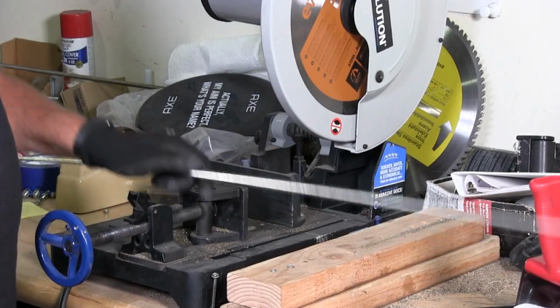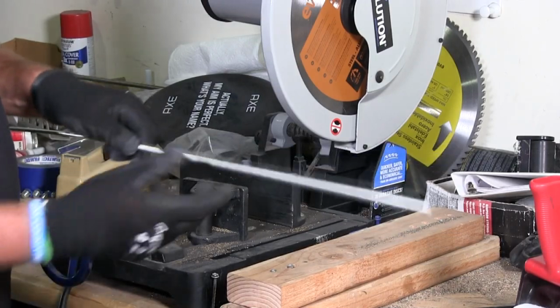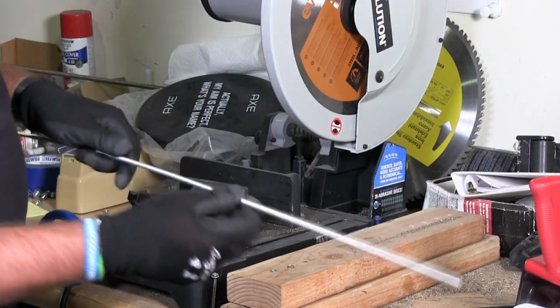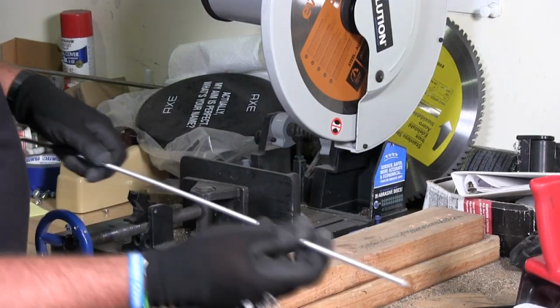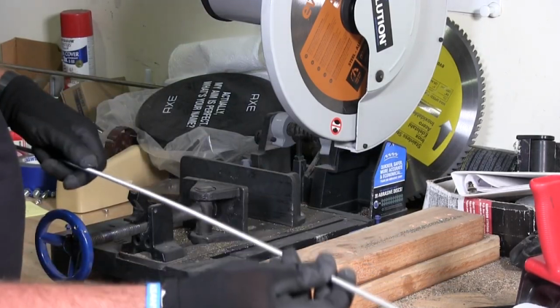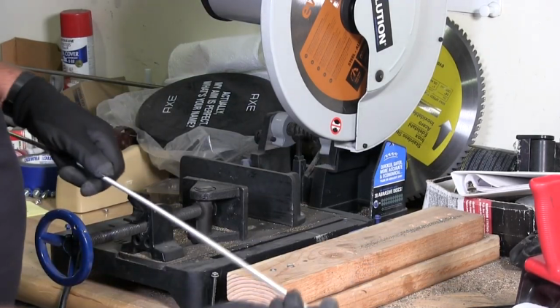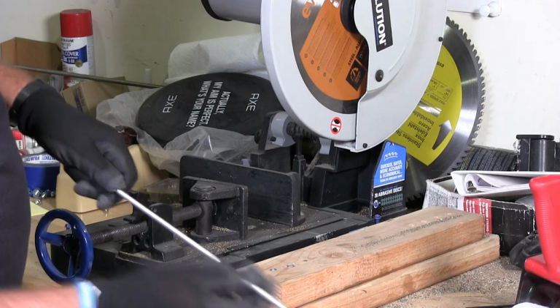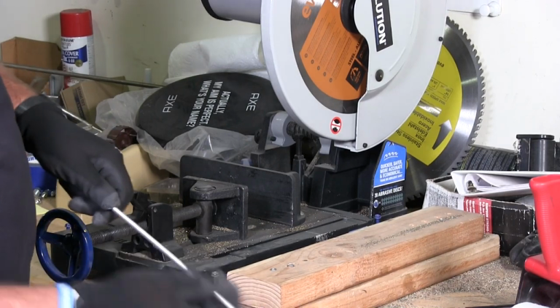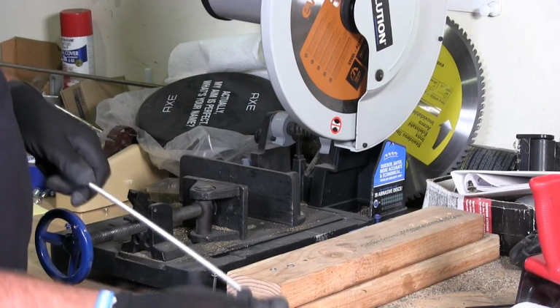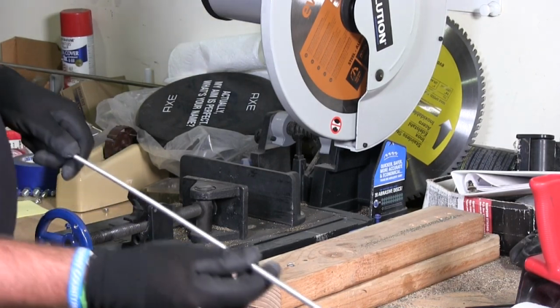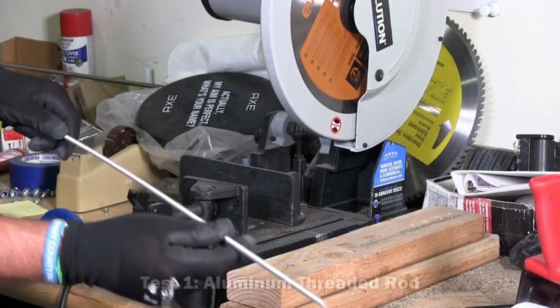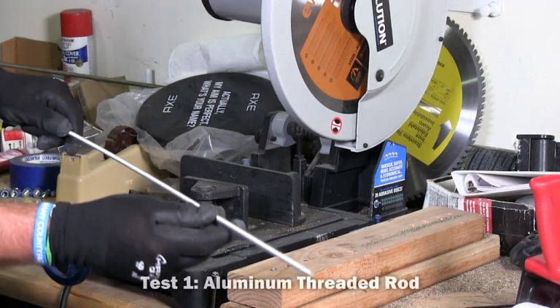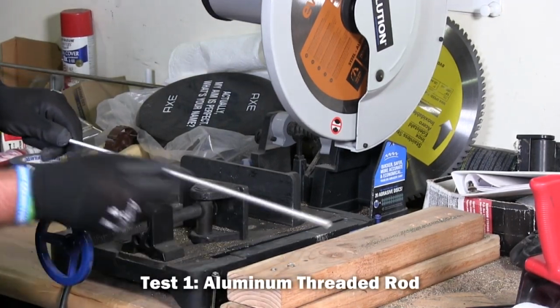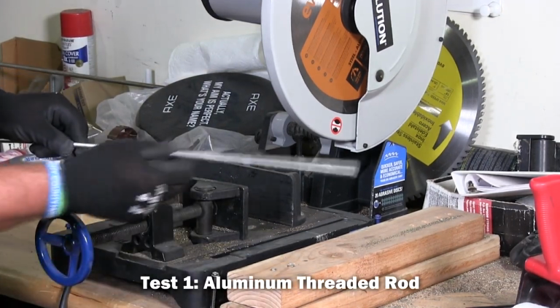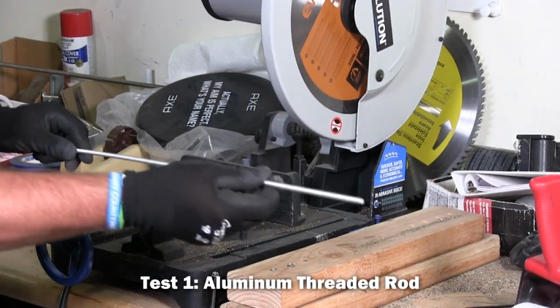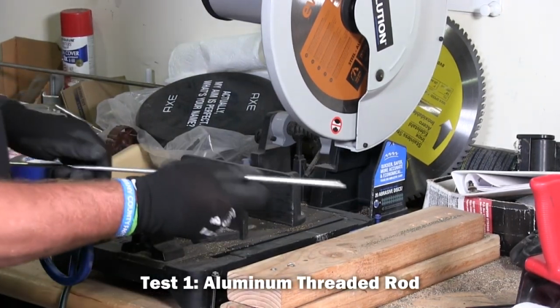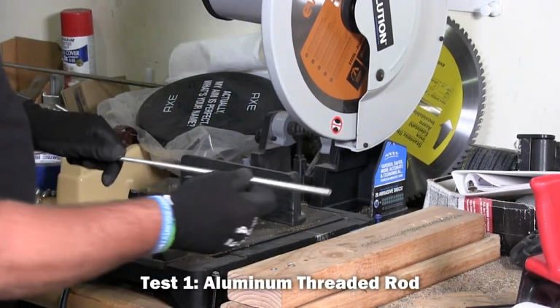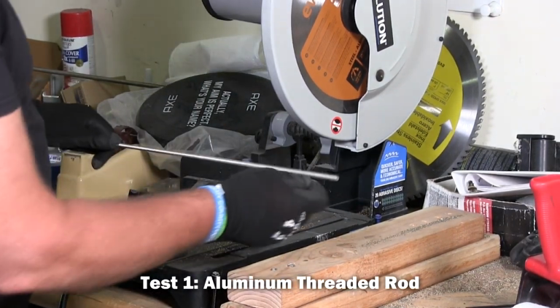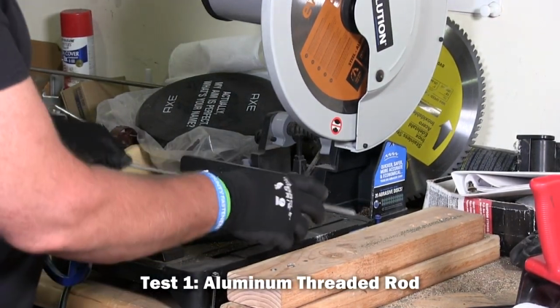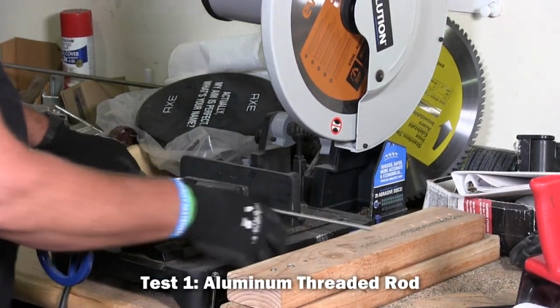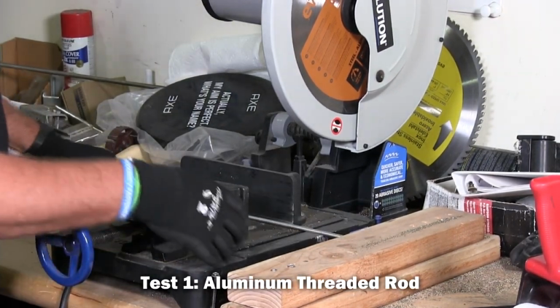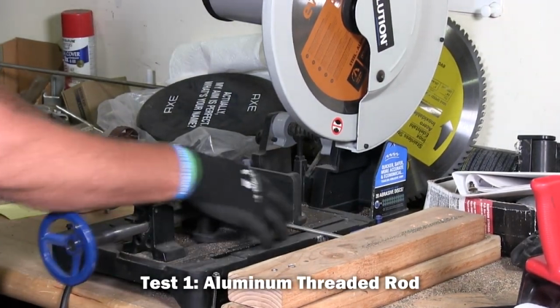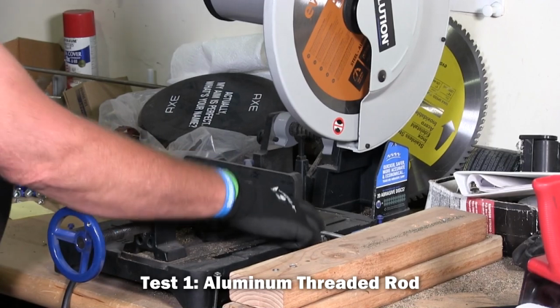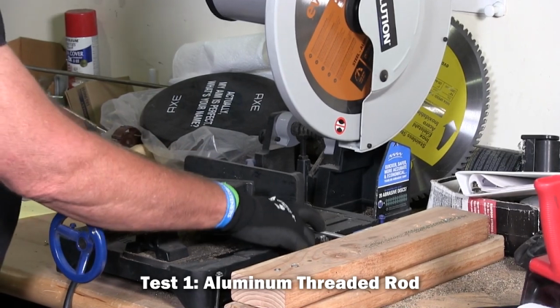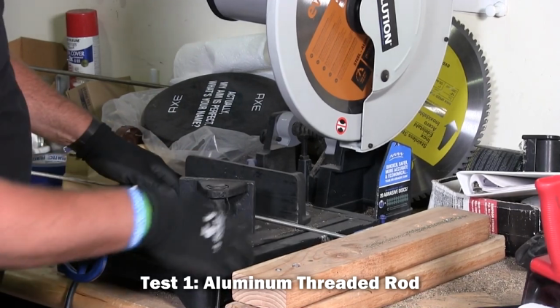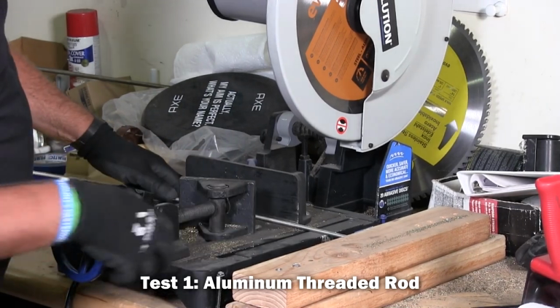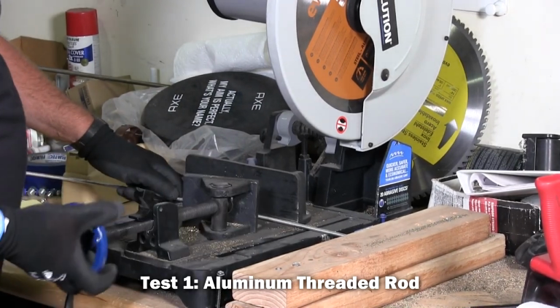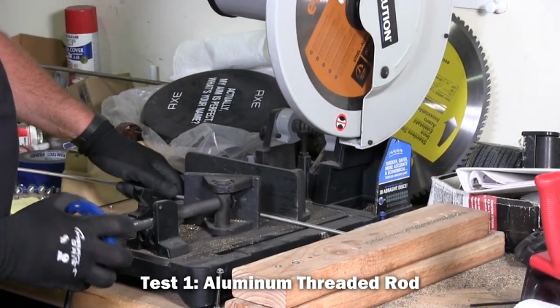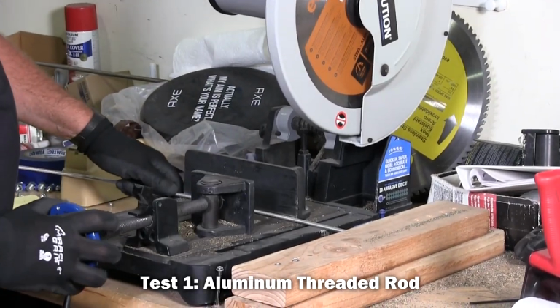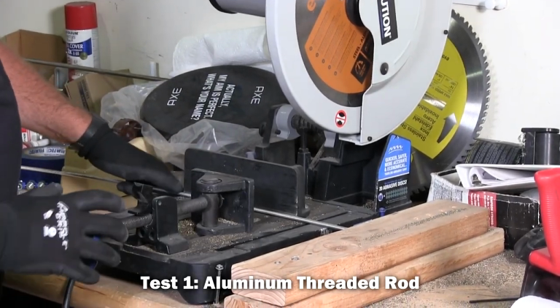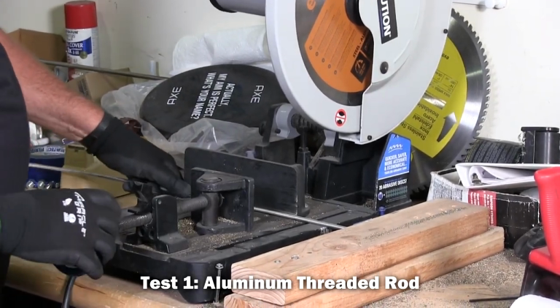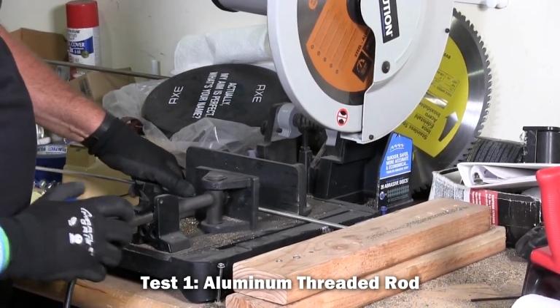I have a piece of threaded rod — aluminum threaded rod here. I'm going to put it in here and we're going to test it.